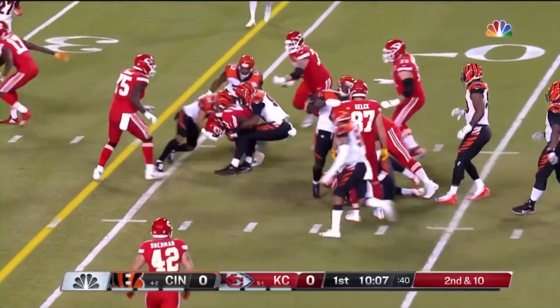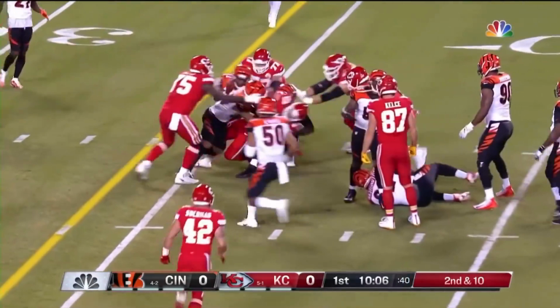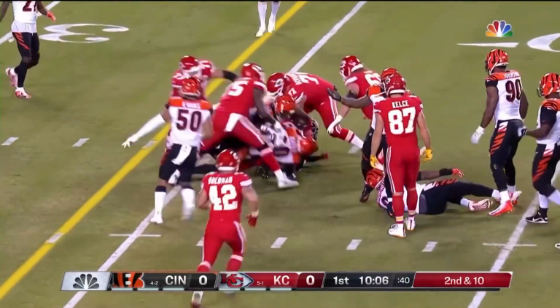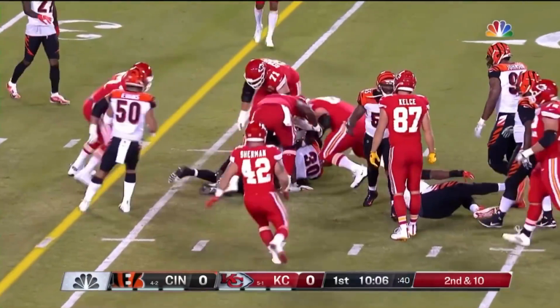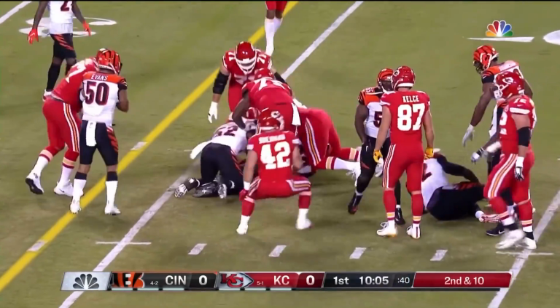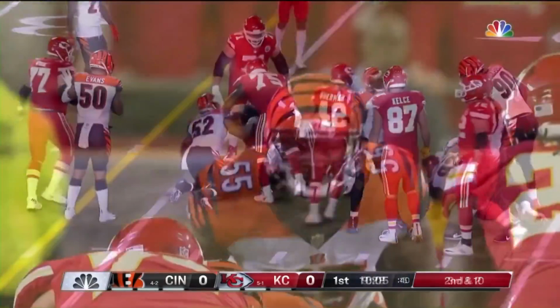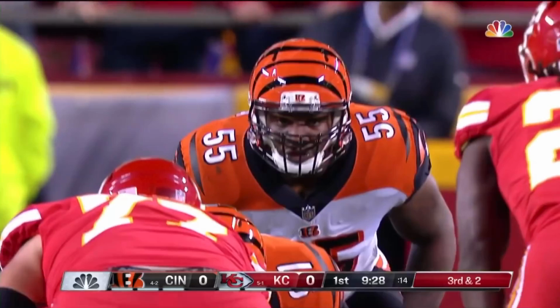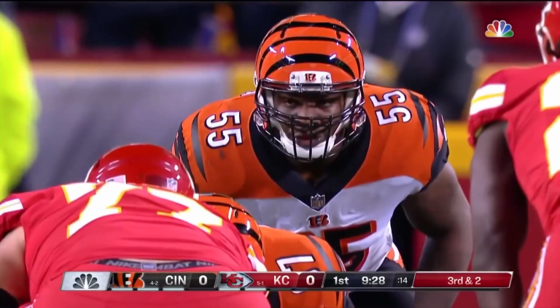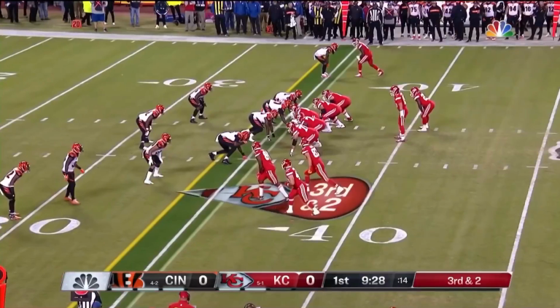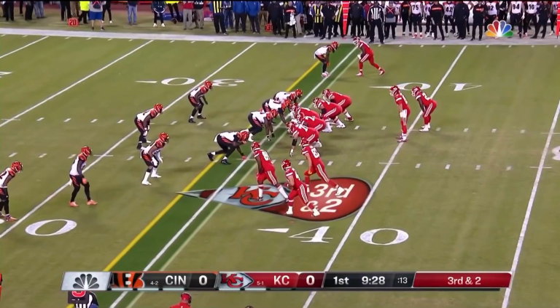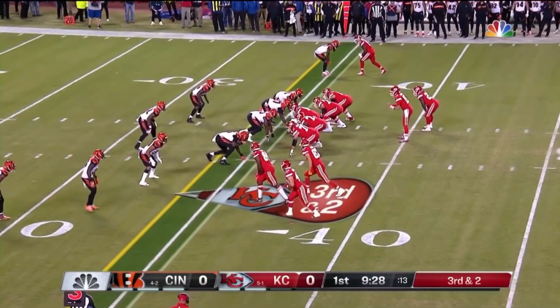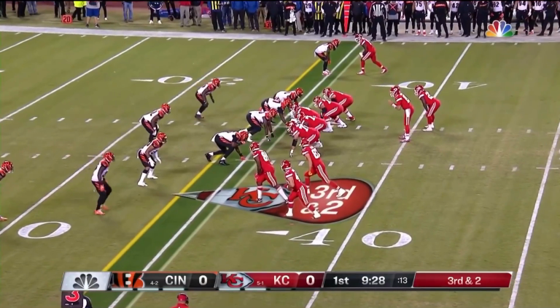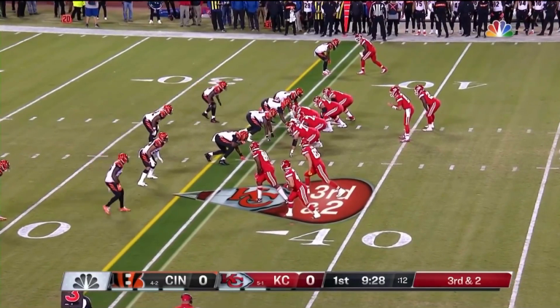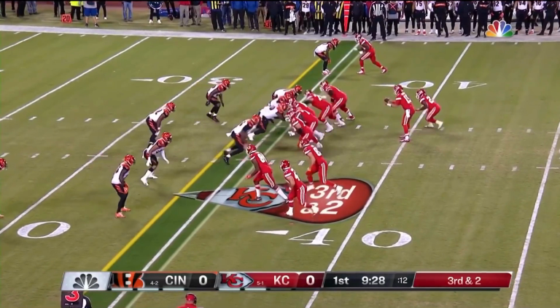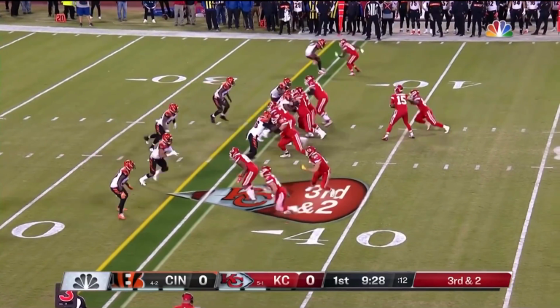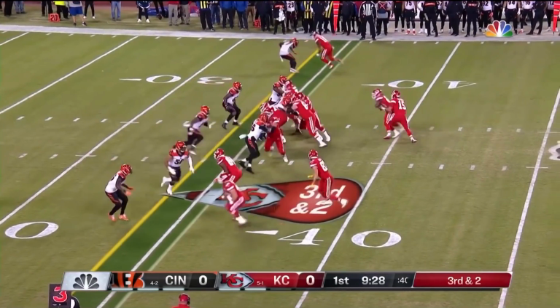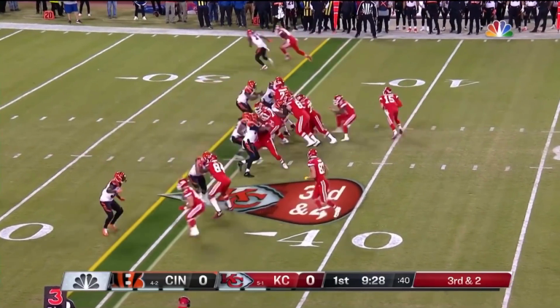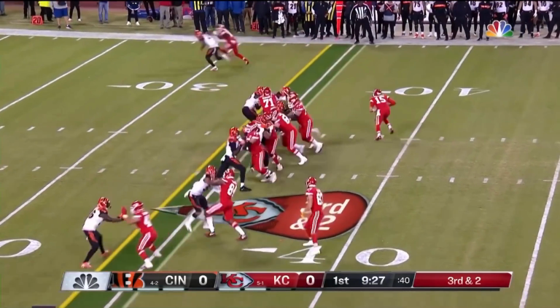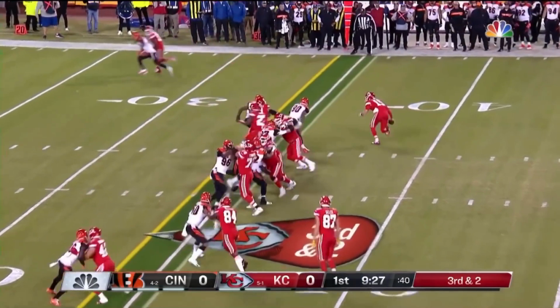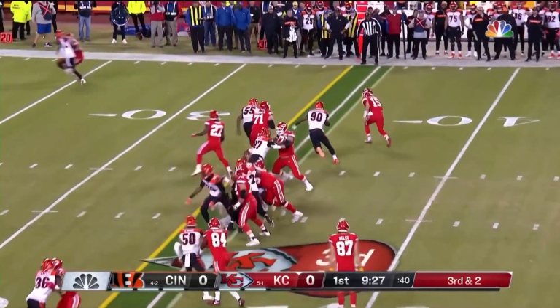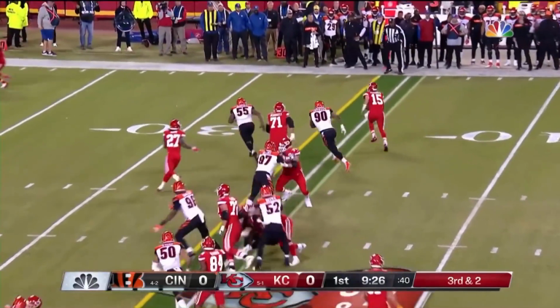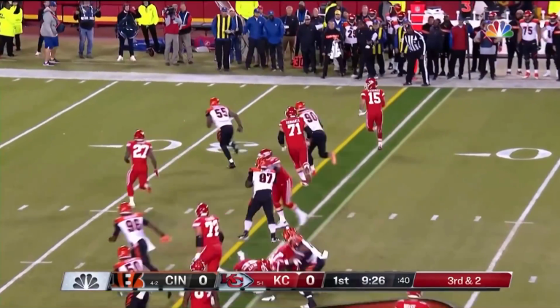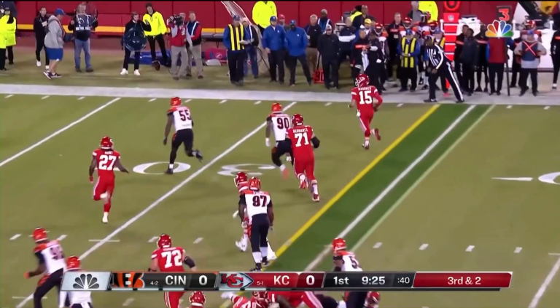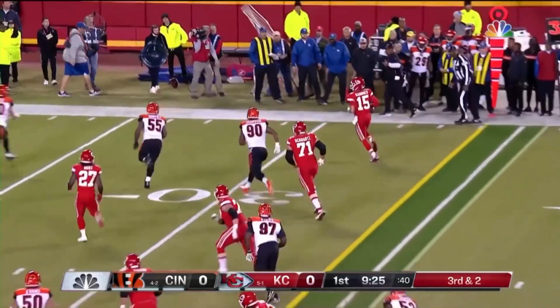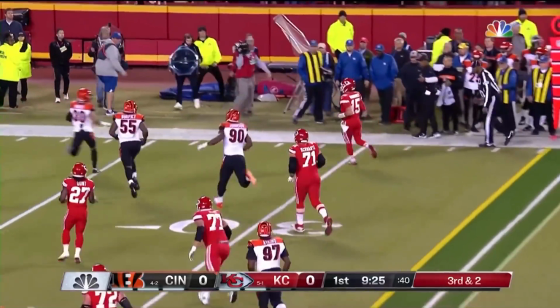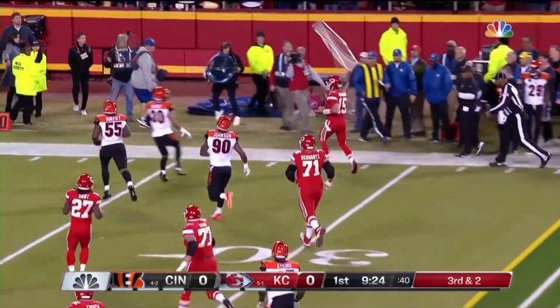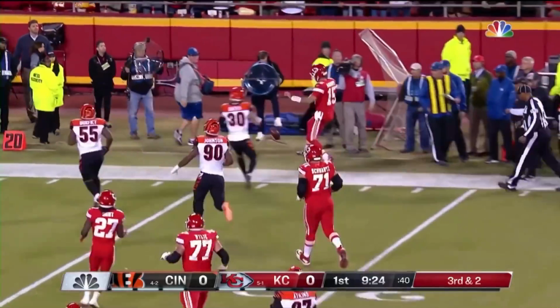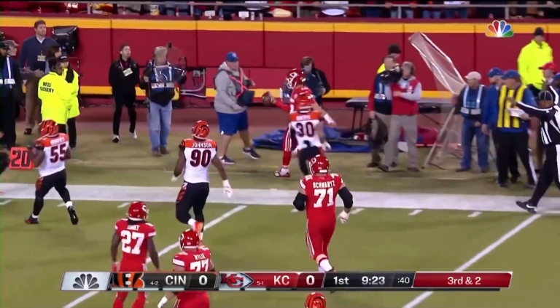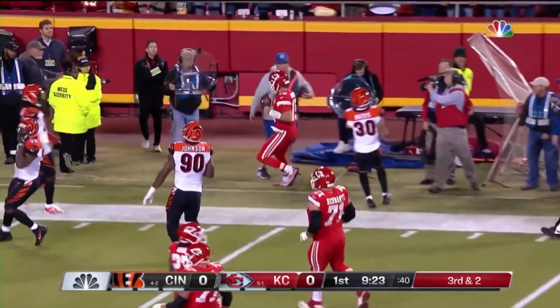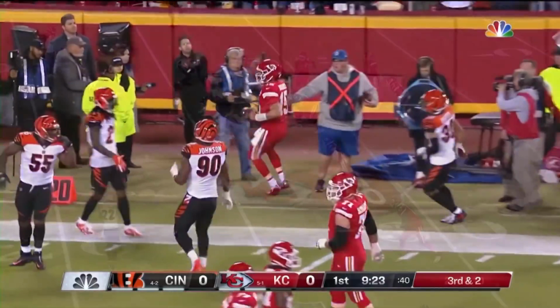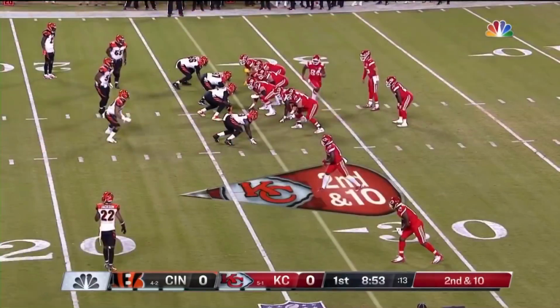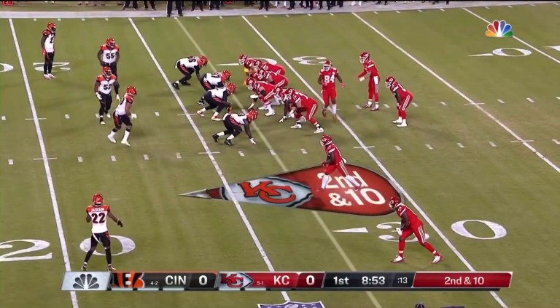And you've got Hunt. Into the timeout. Mahomes is going to keep it. Mahomes easily picks up the first down.